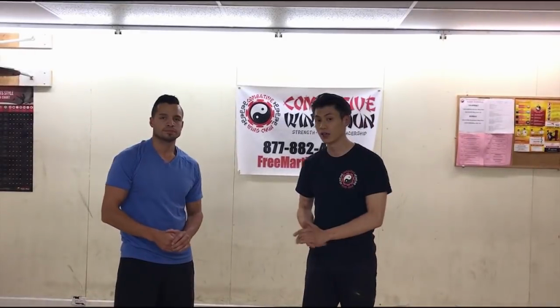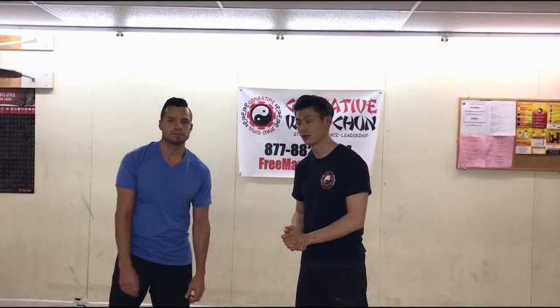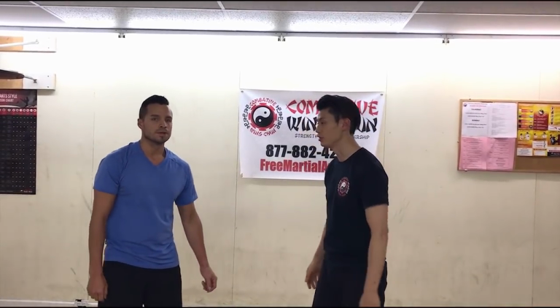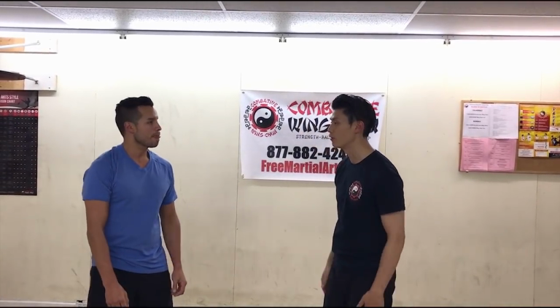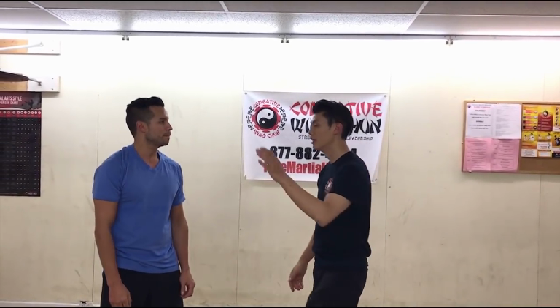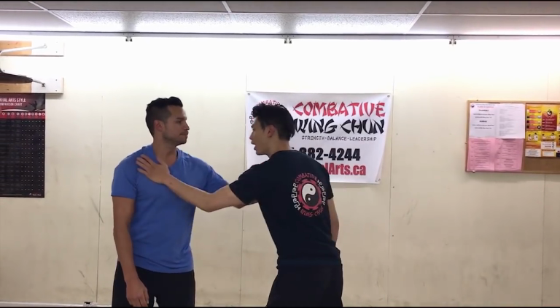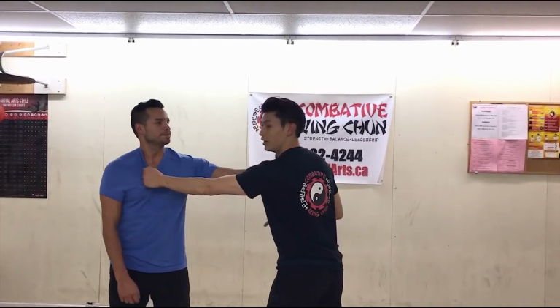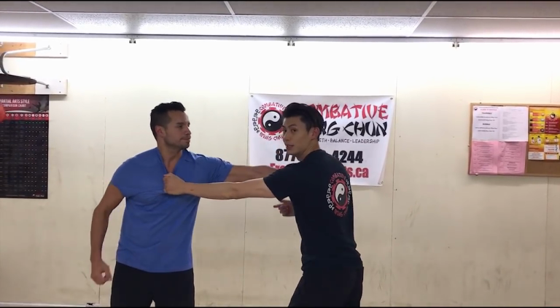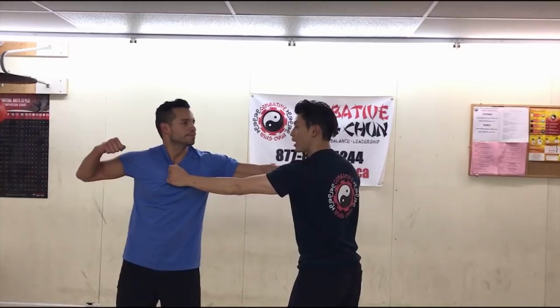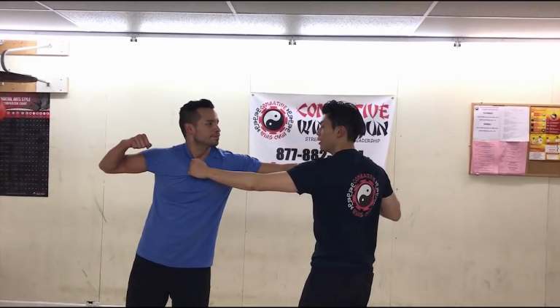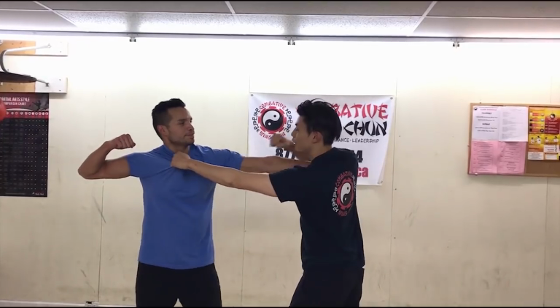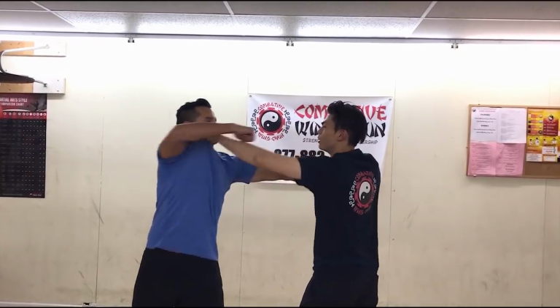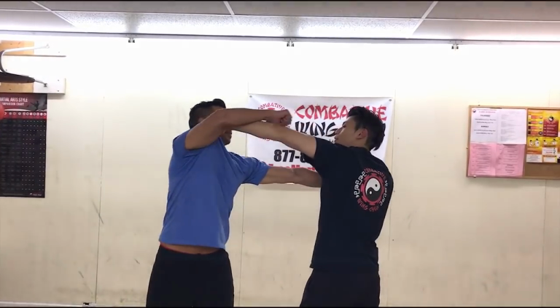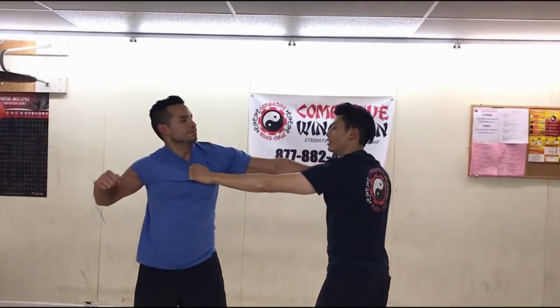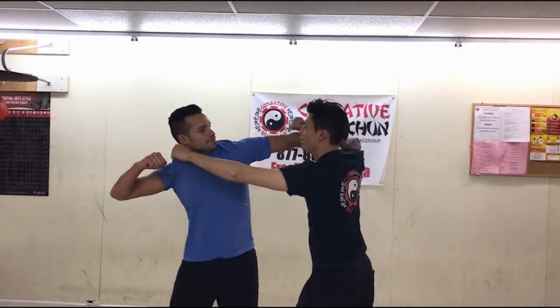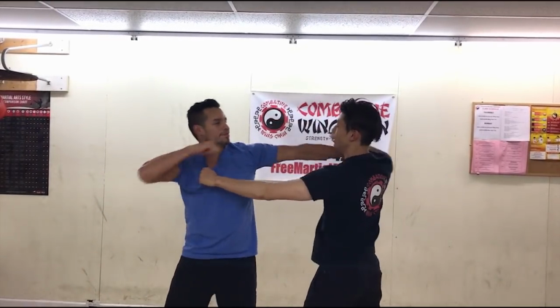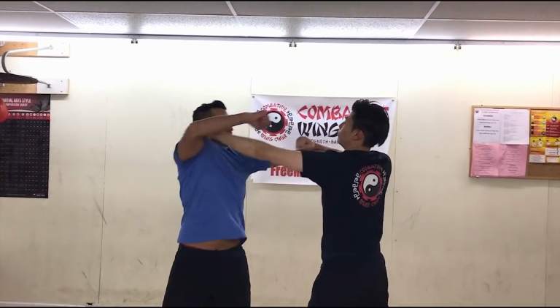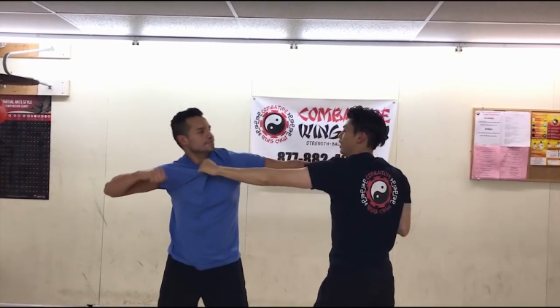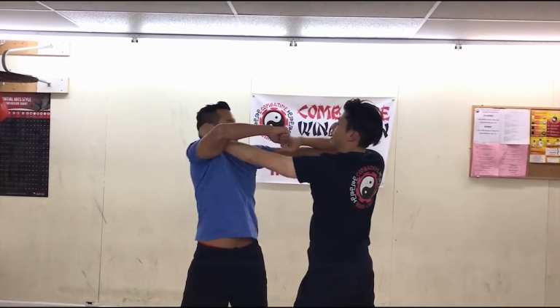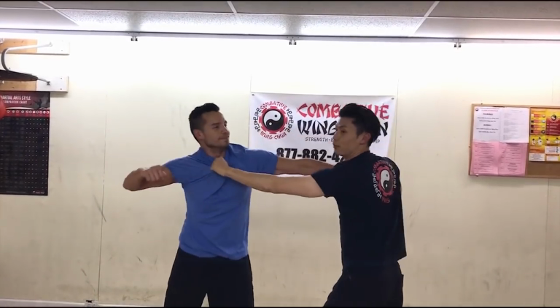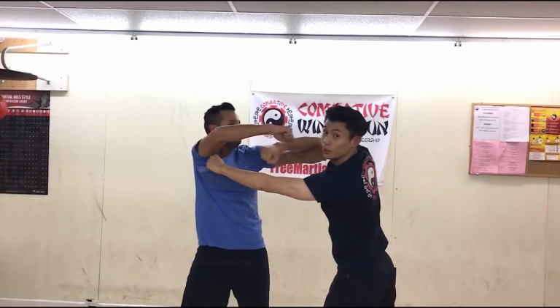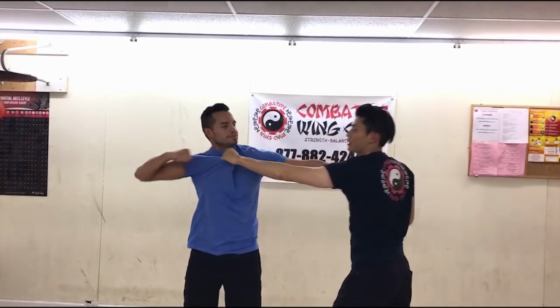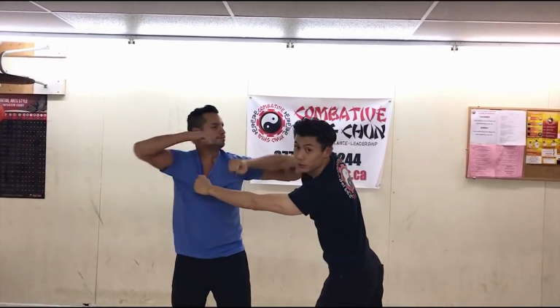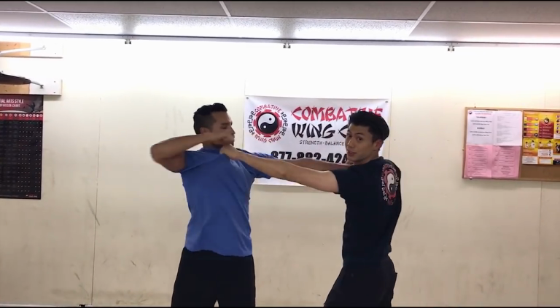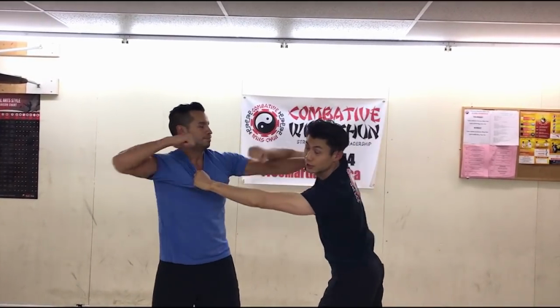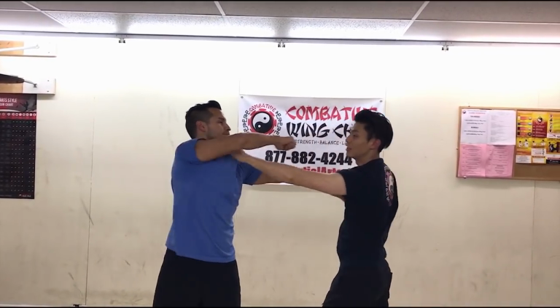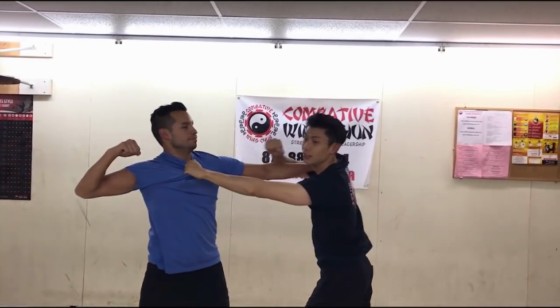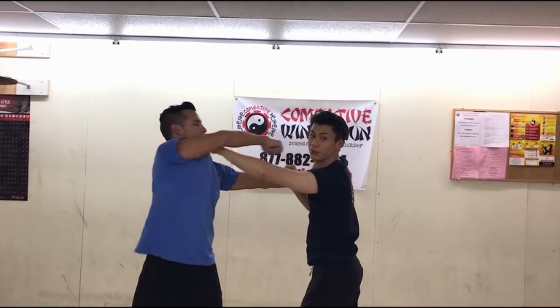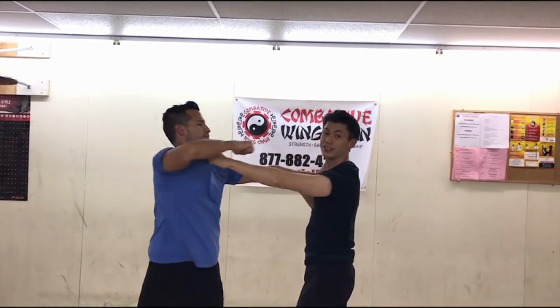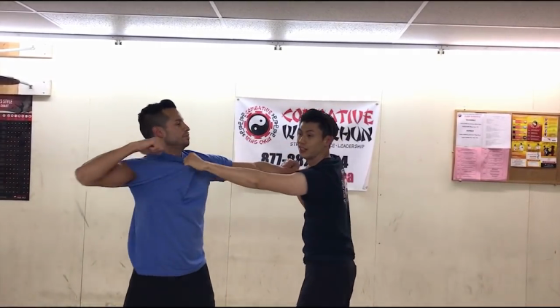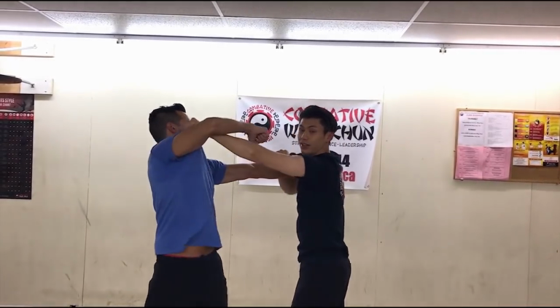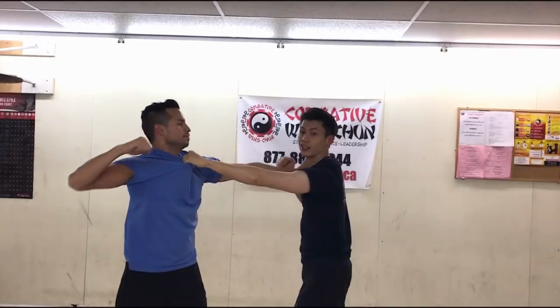So hockey fights - what happens usually in a hockey fight? I grab him, he grabs me, I try to punch him, I block him with this hand, he blocks me with this hand, and I try to punch him - and this is how it happens. Neither person really gets any hits in, unless you're lucky.